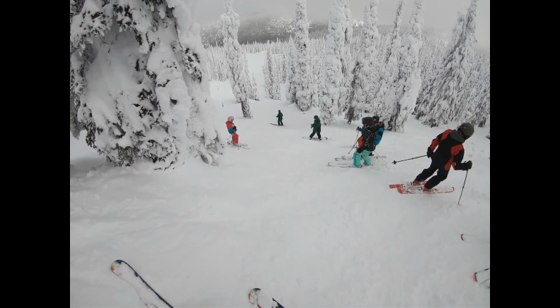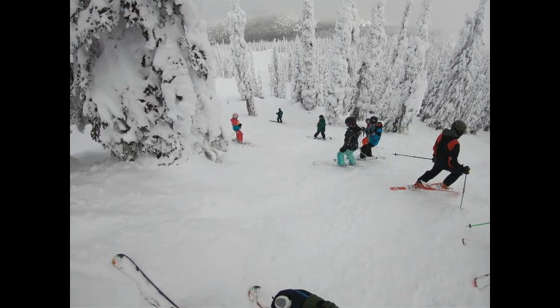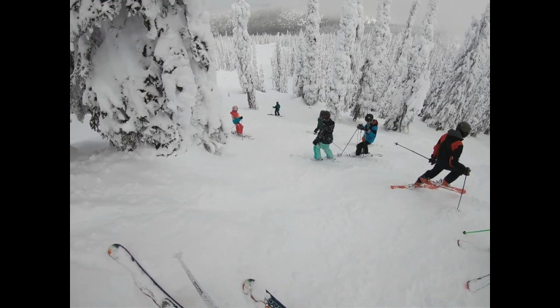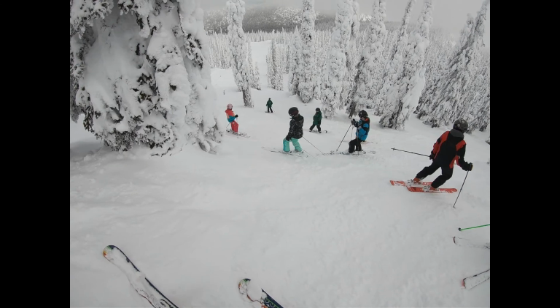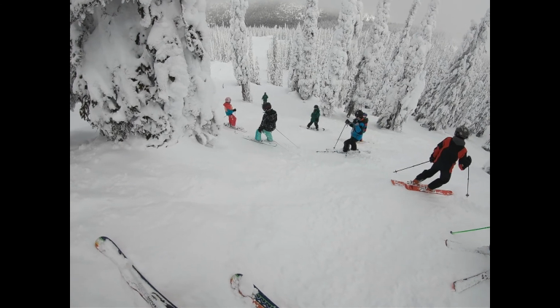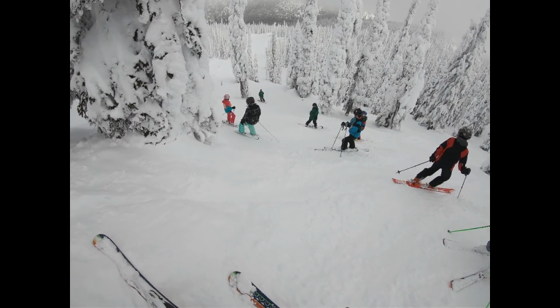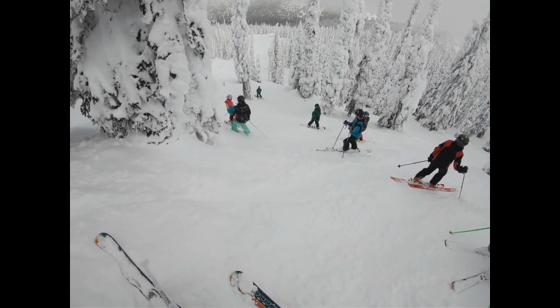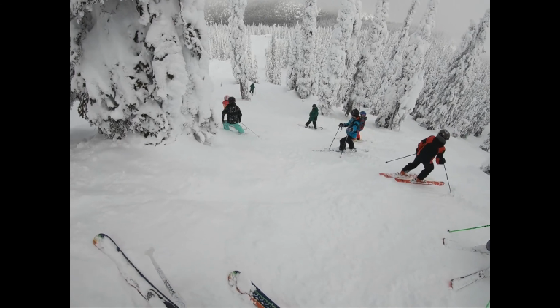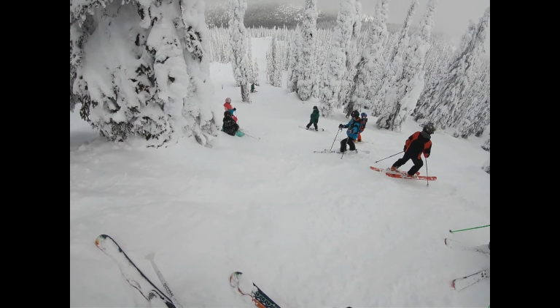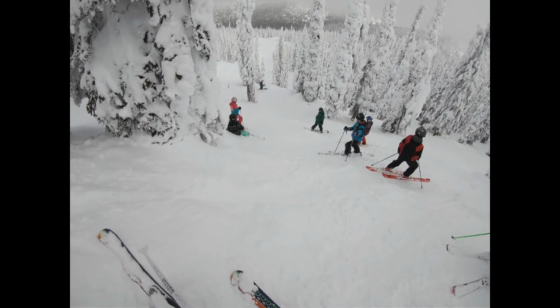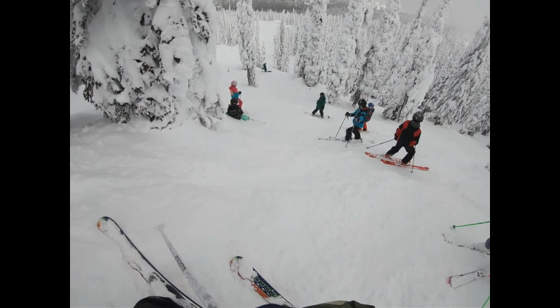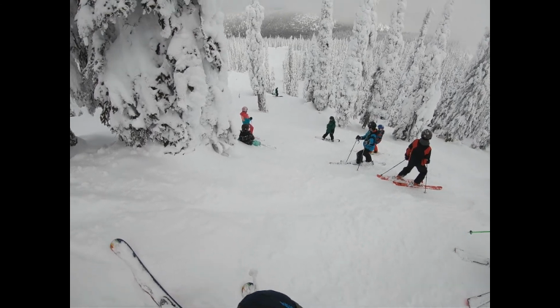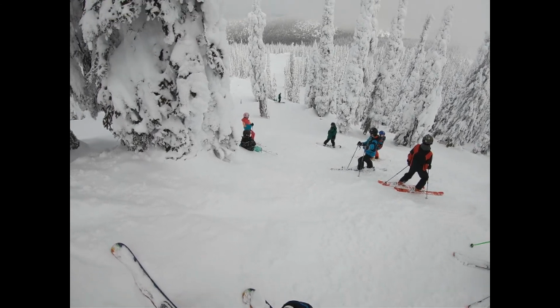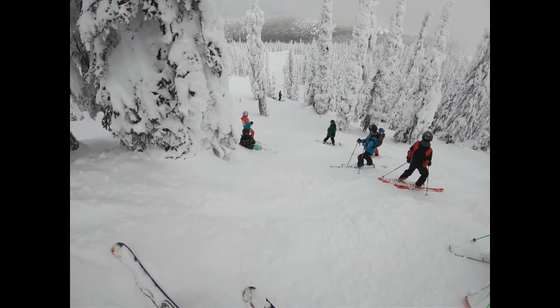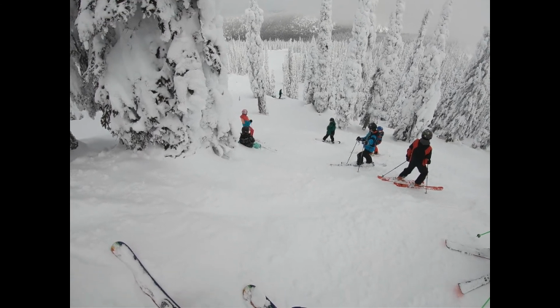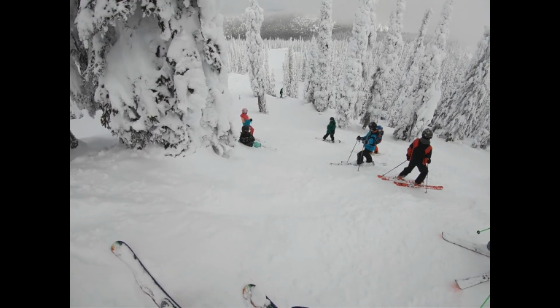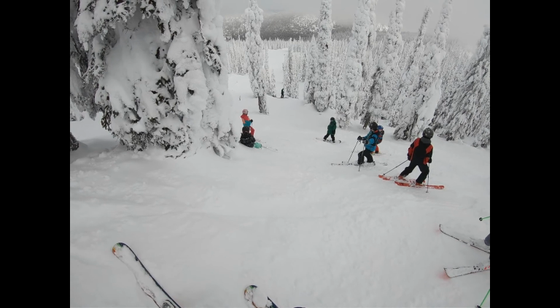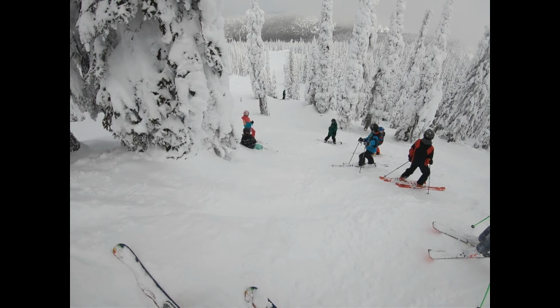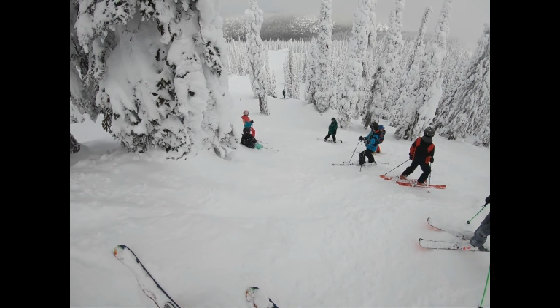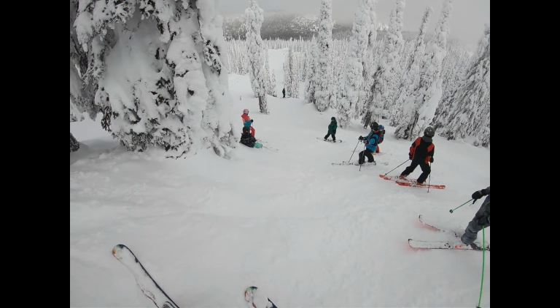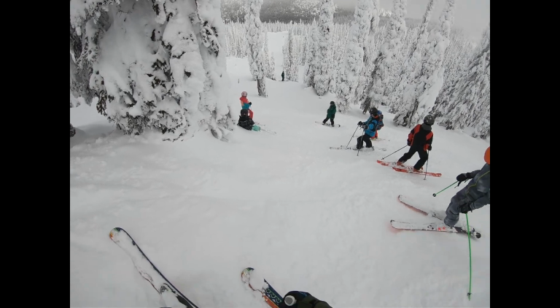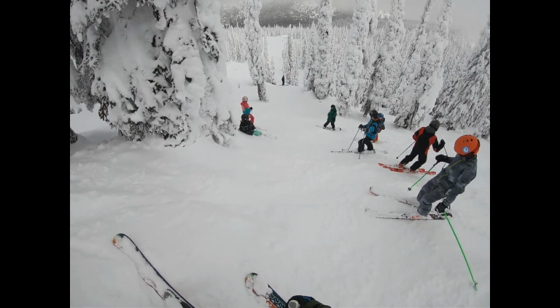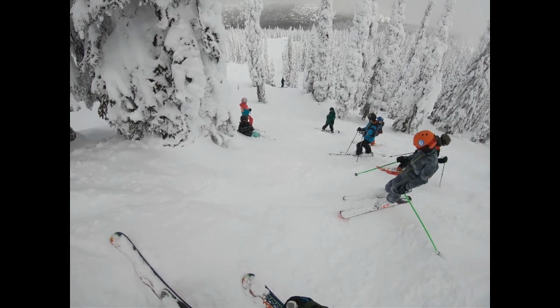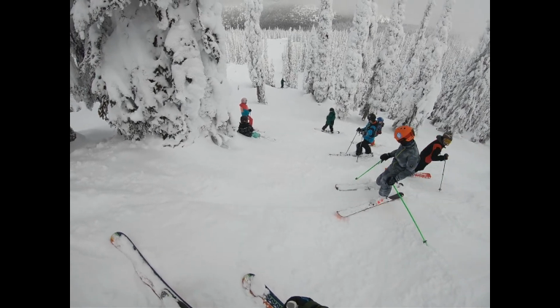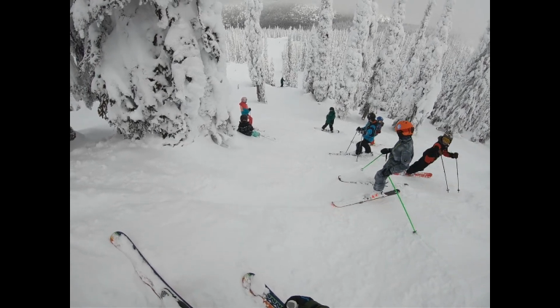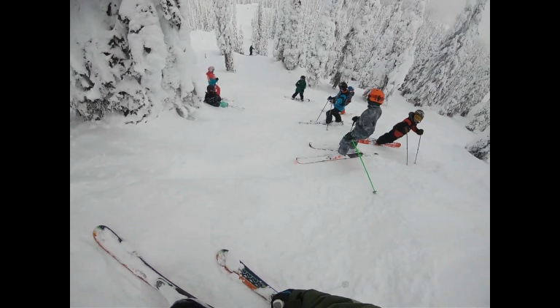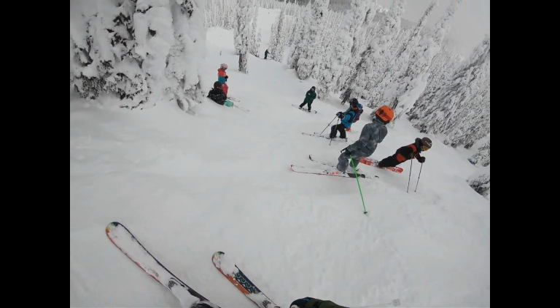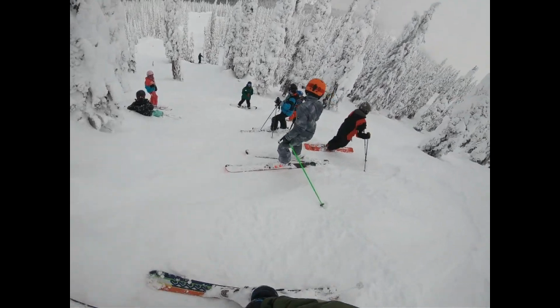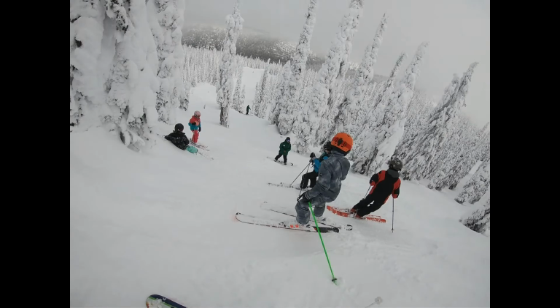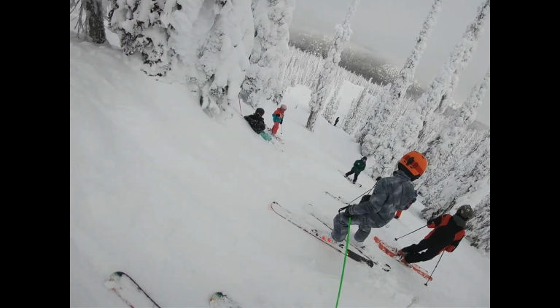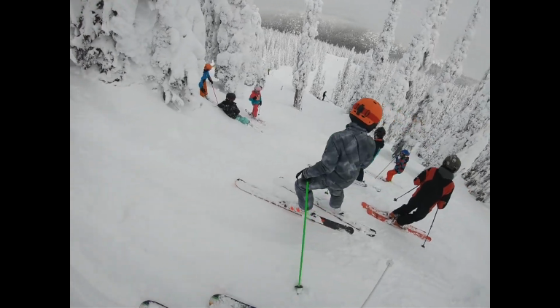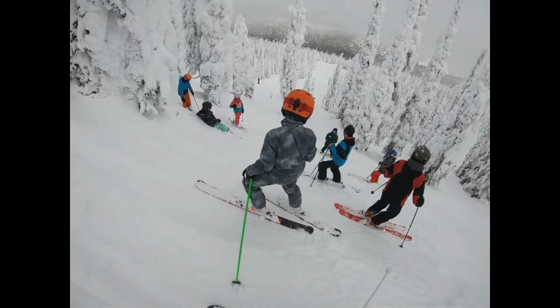Kelsey, do you want to just stand on the lift? How does it look? It looks good. Cool, I'm standing it. Alright! I'm standing it to you.